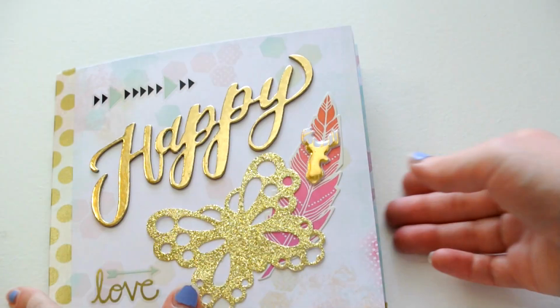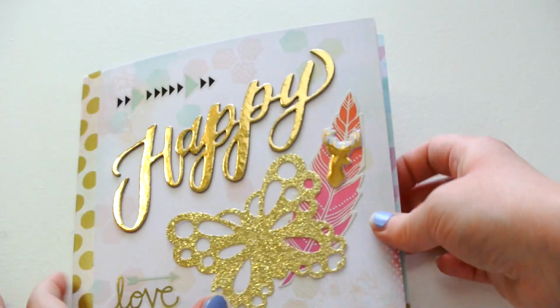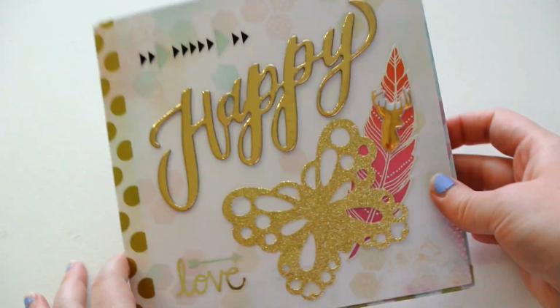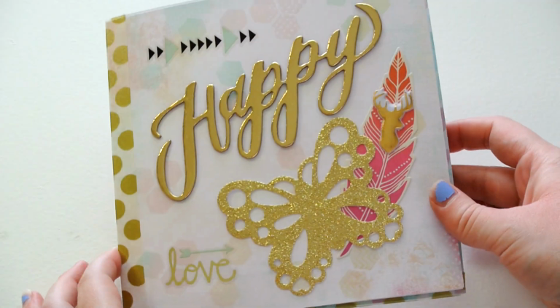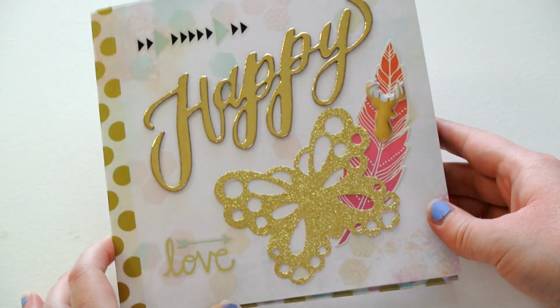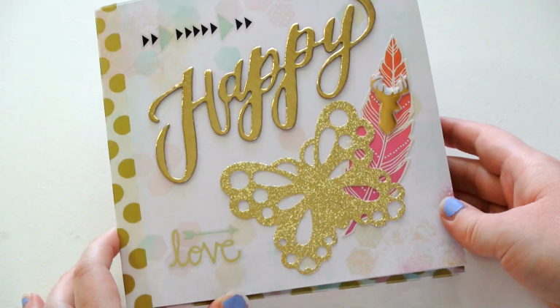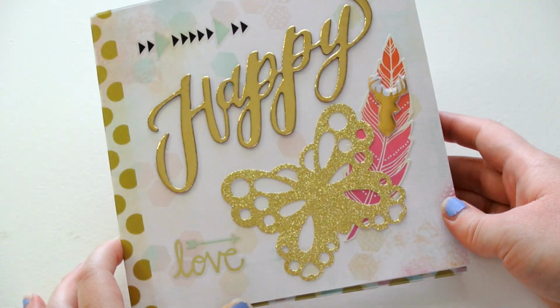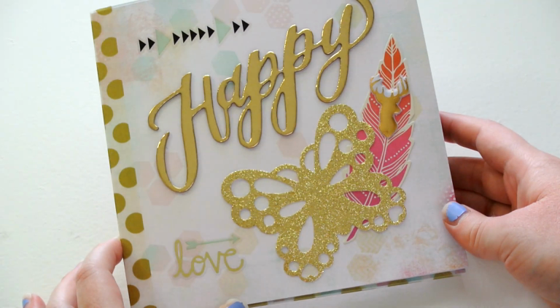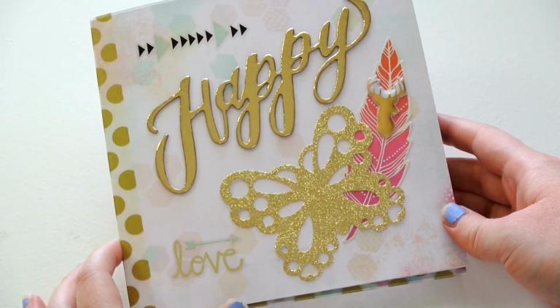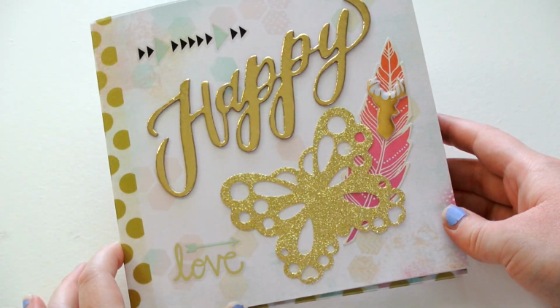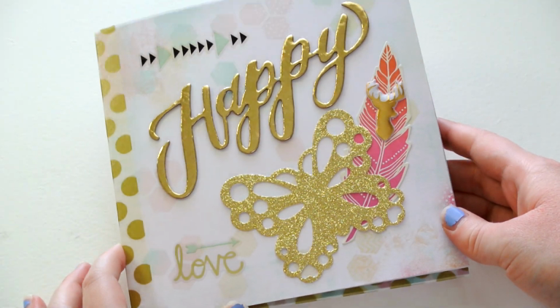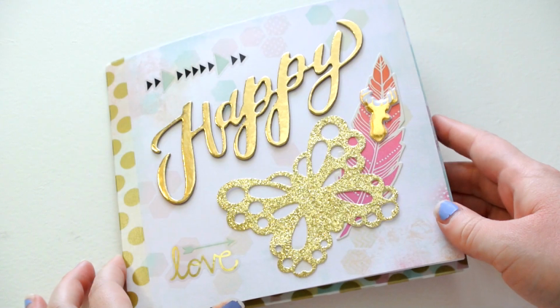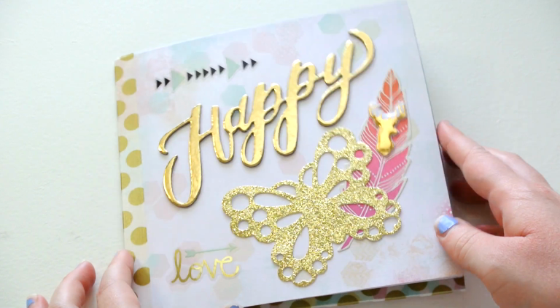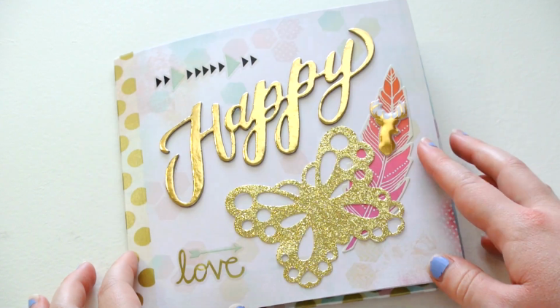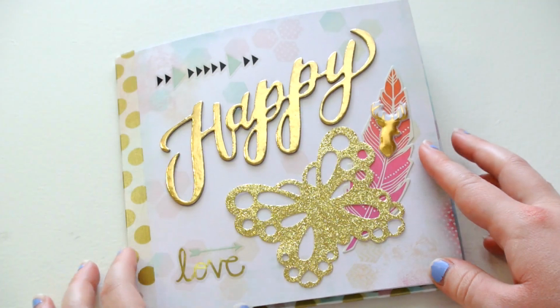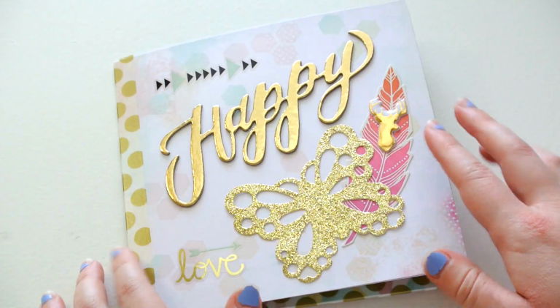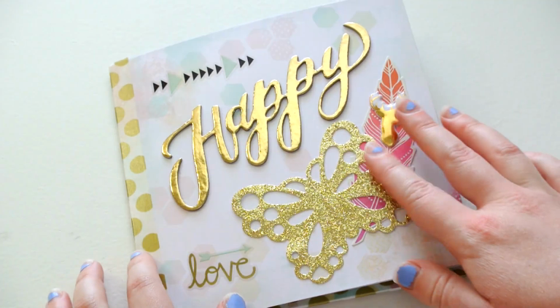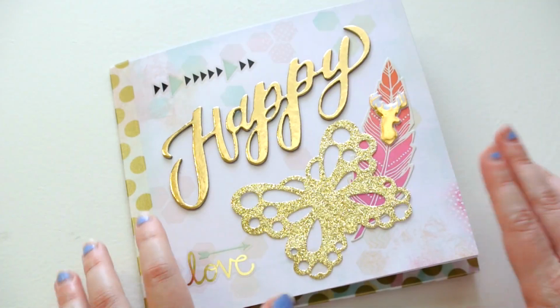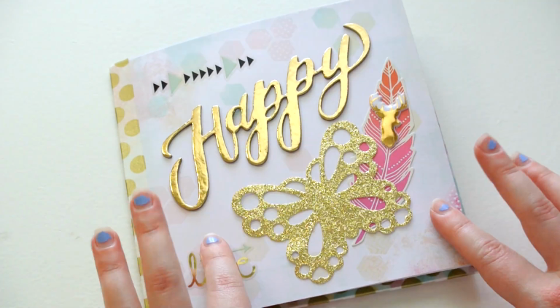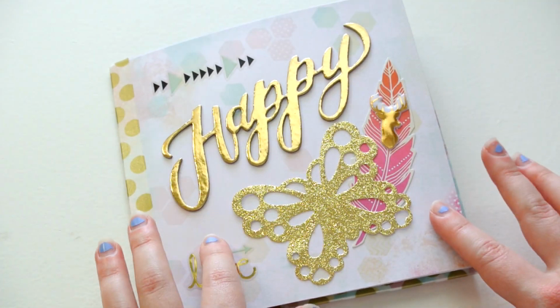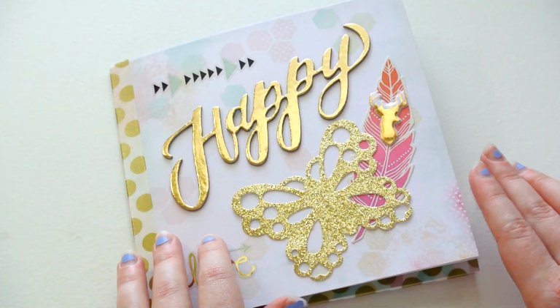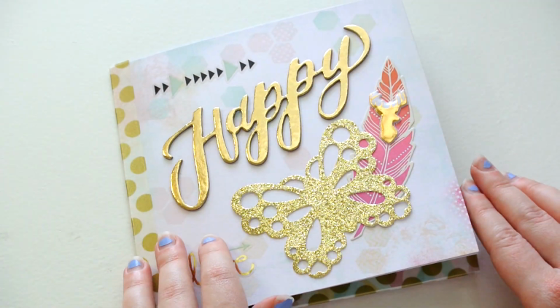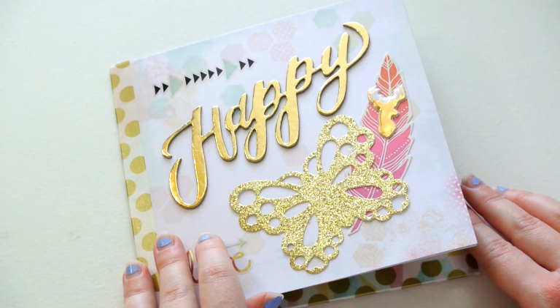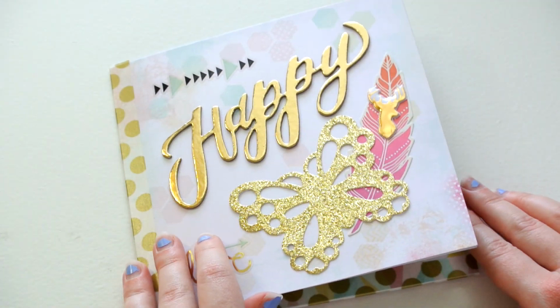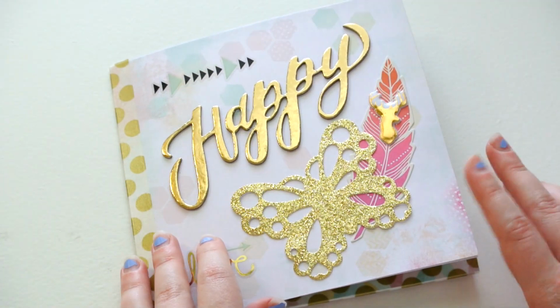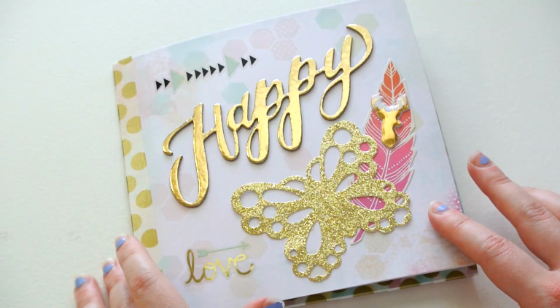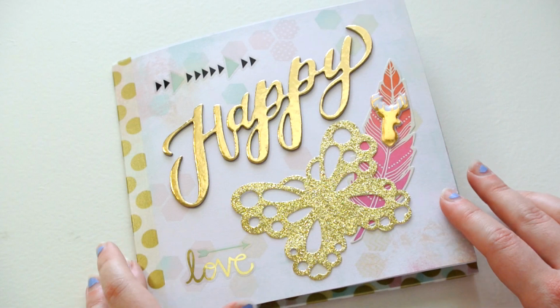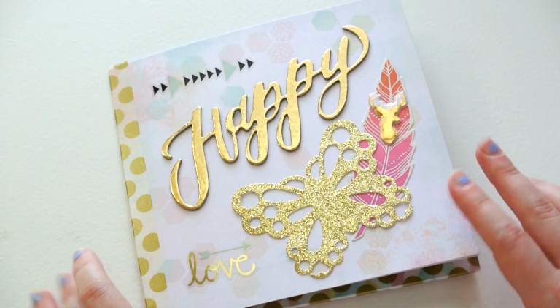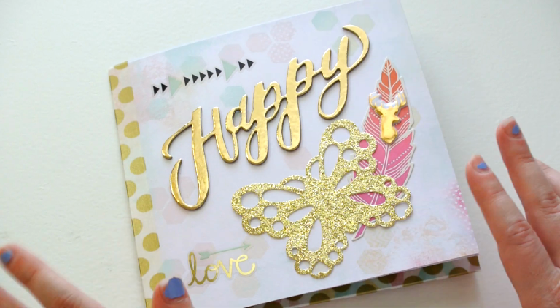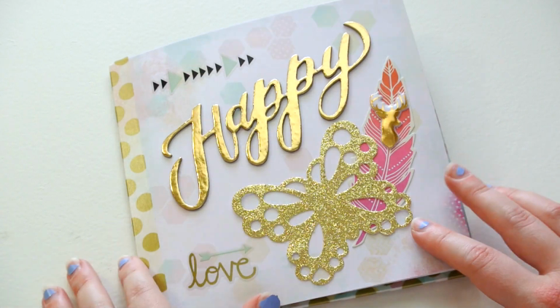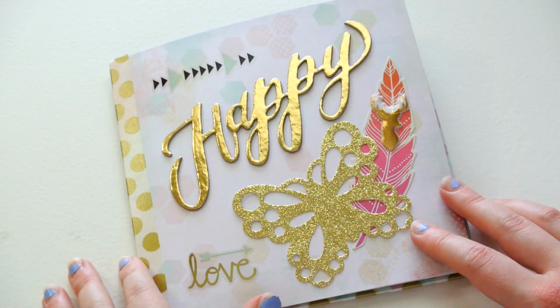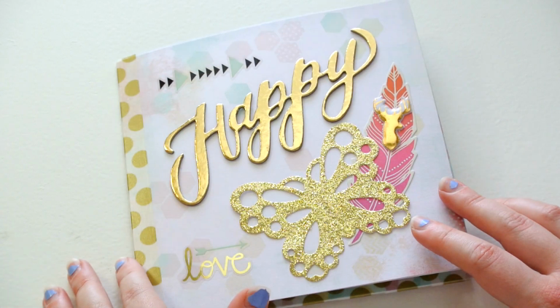And this is the second one, and this is for my pen pal Esme. And I used another paper pad by Heidi Swap, but I don't remember the name of the collection.